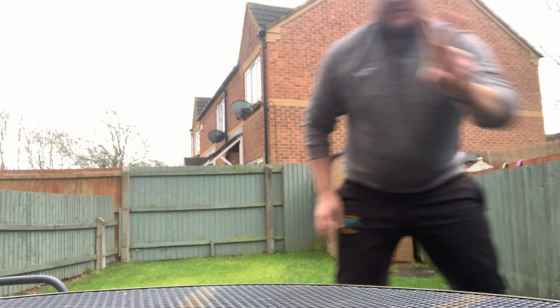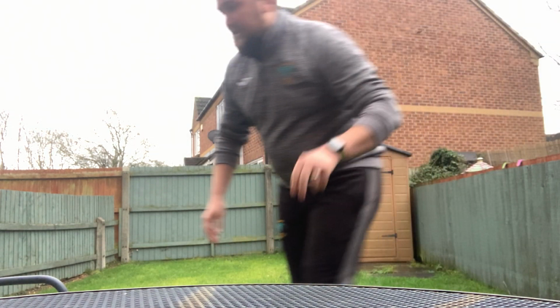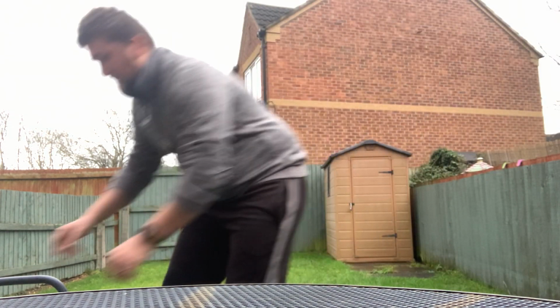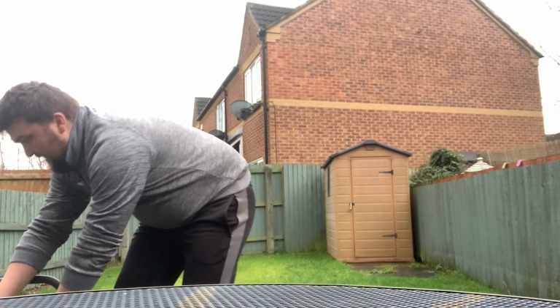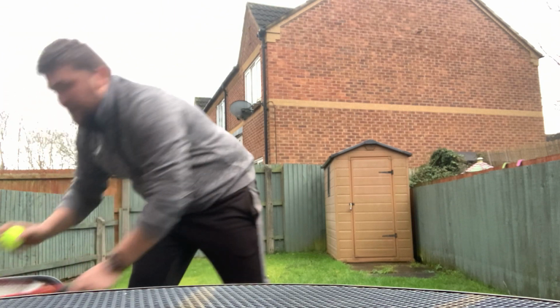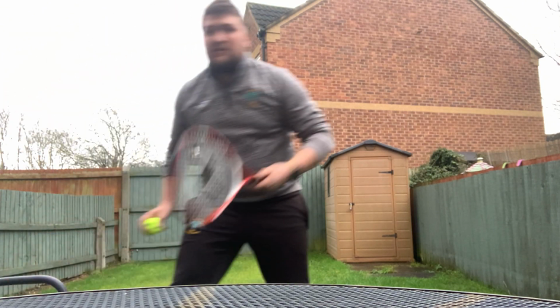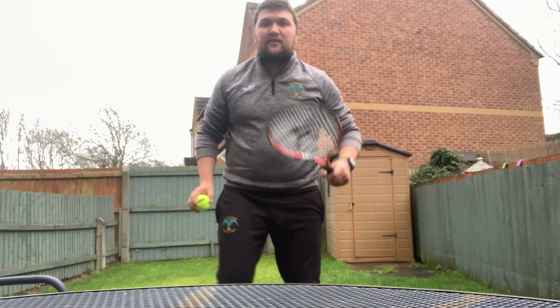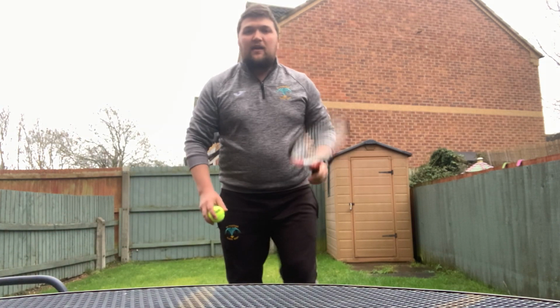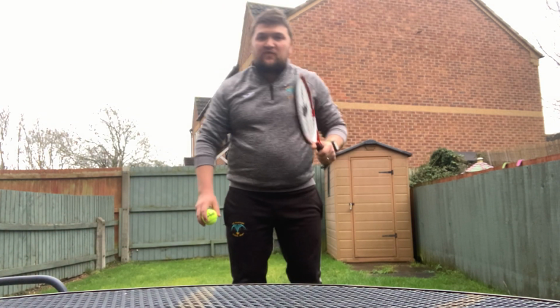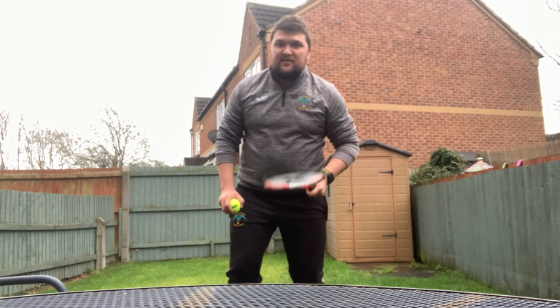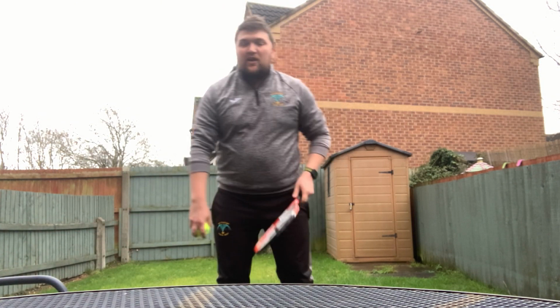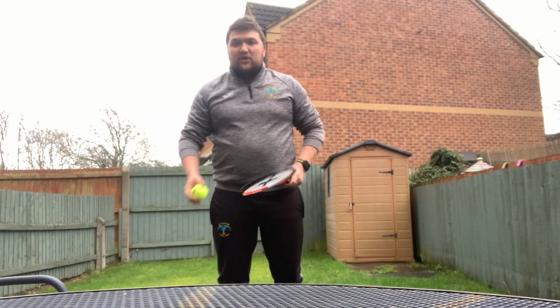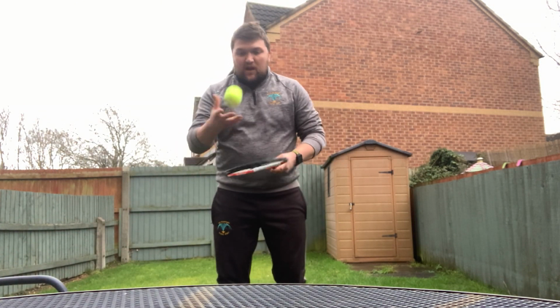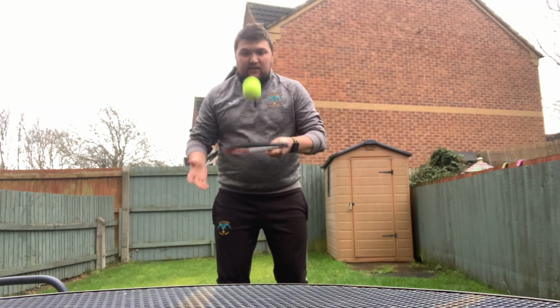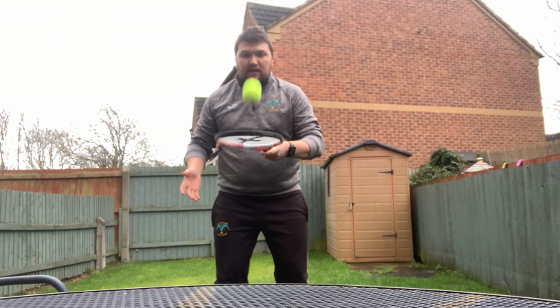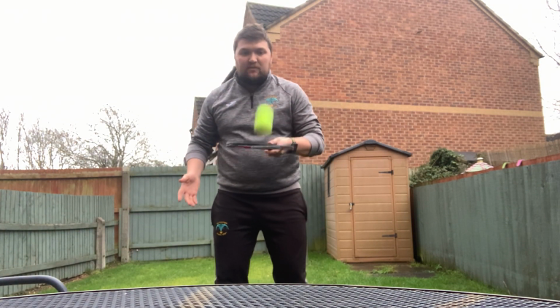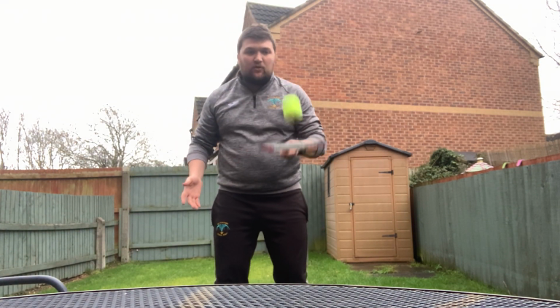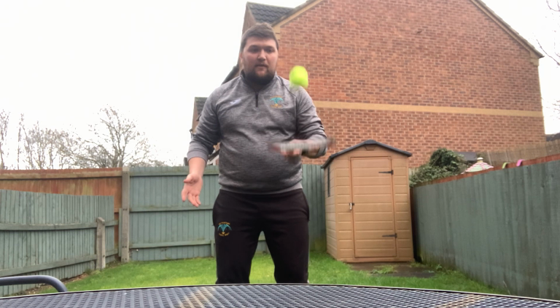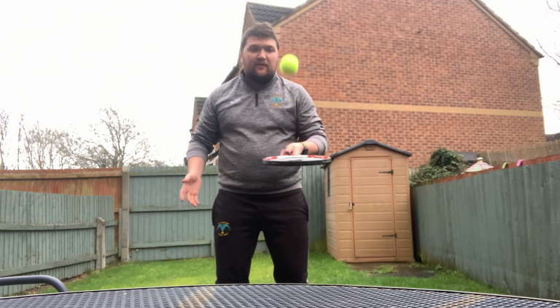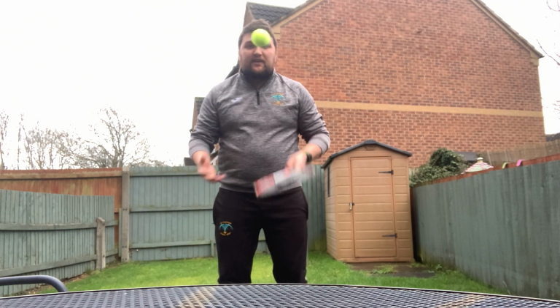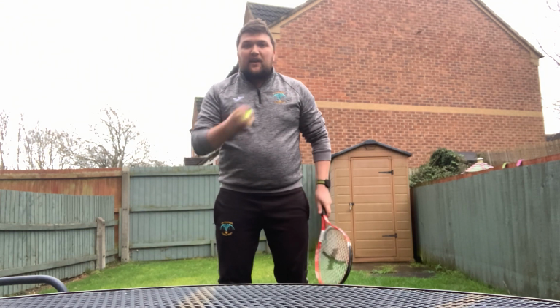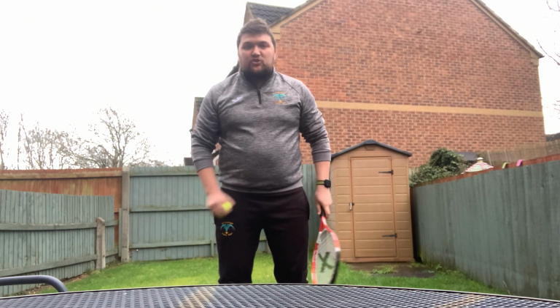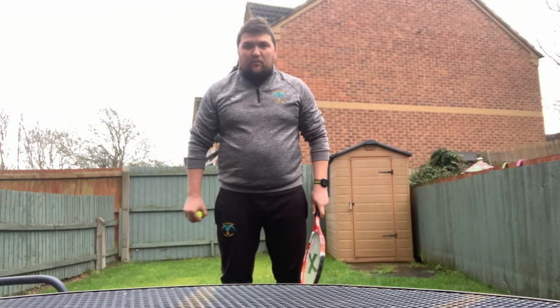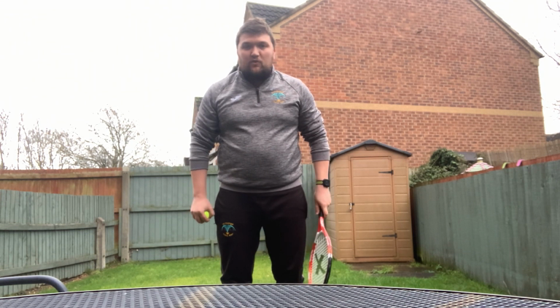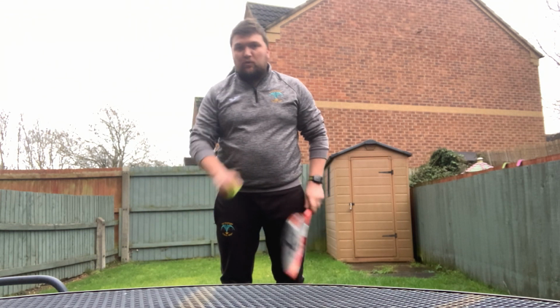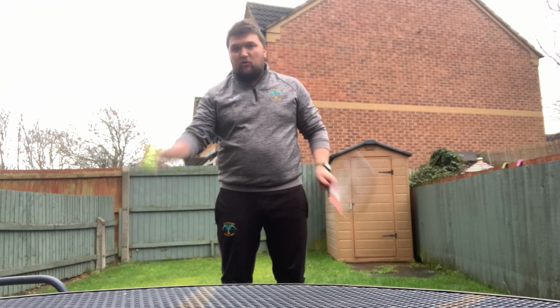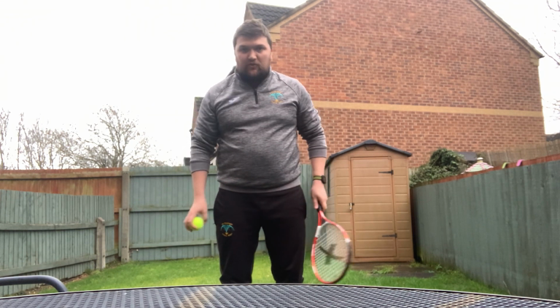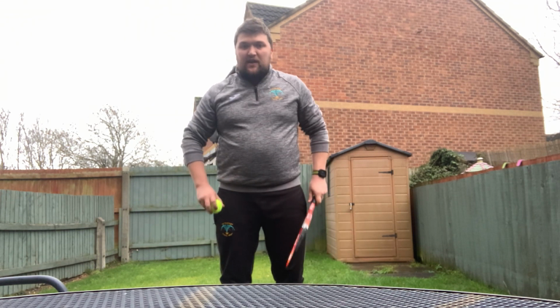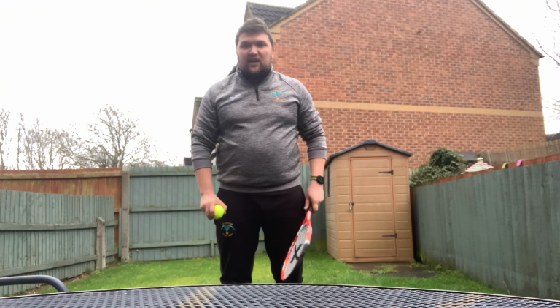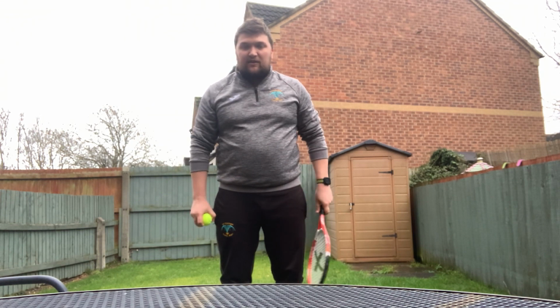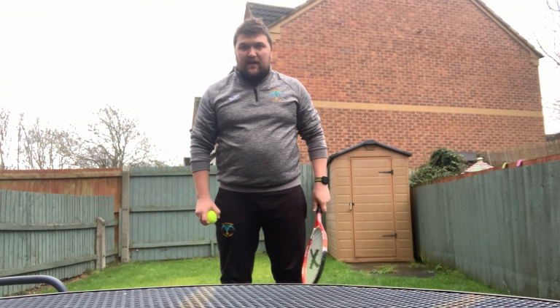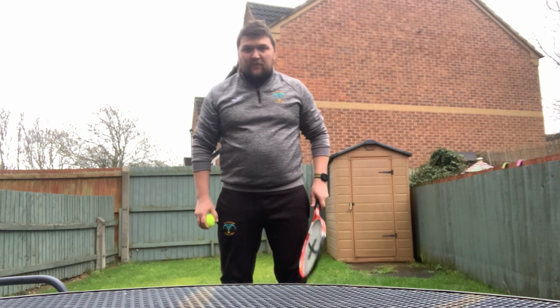The second challenge is the same game again. I'm going to use the racket for this one. We're going to try and keep the ball bouncing, and you stop once the ball falls on the floor — you time yourself that way again.